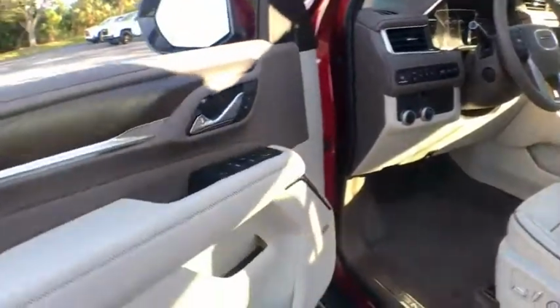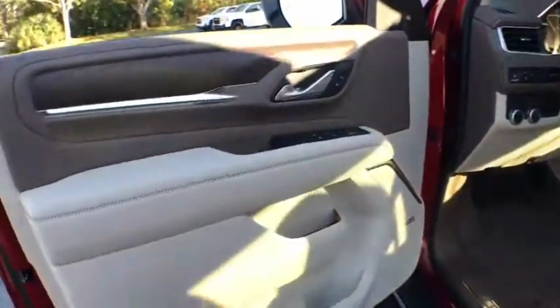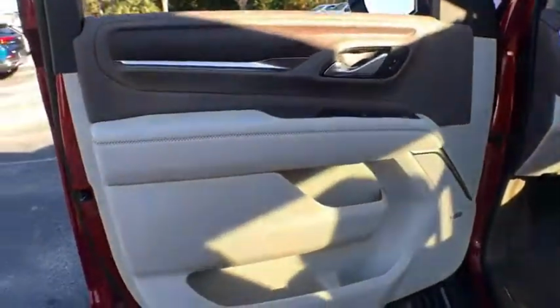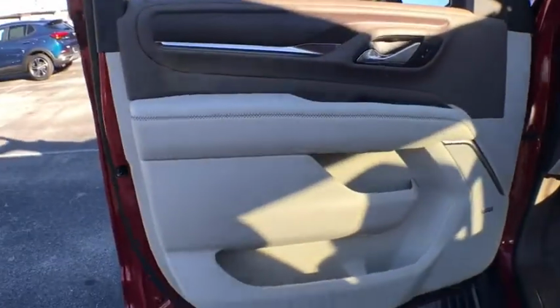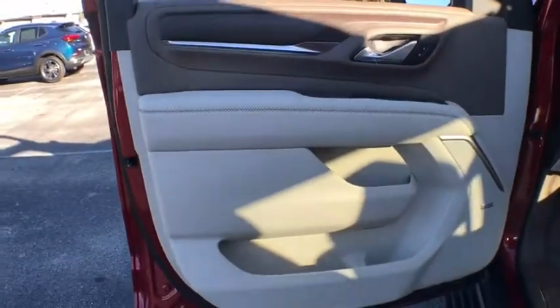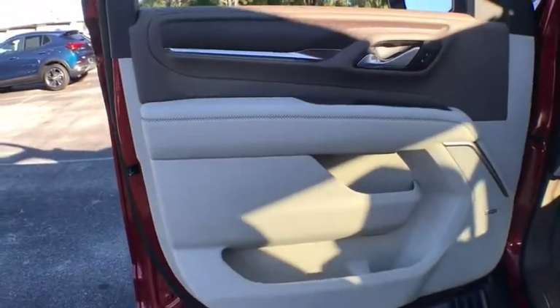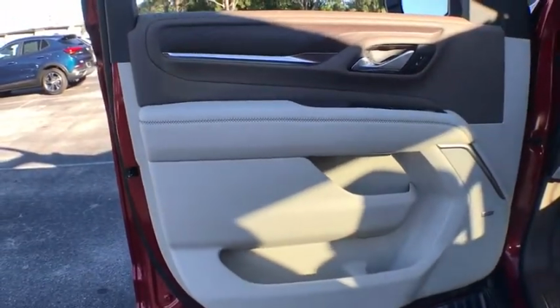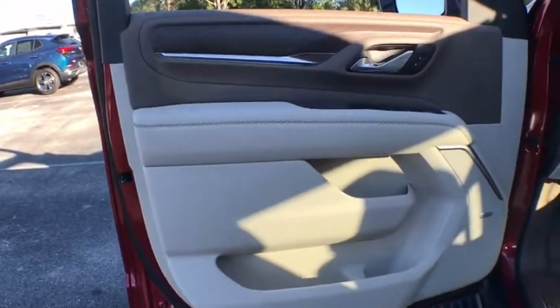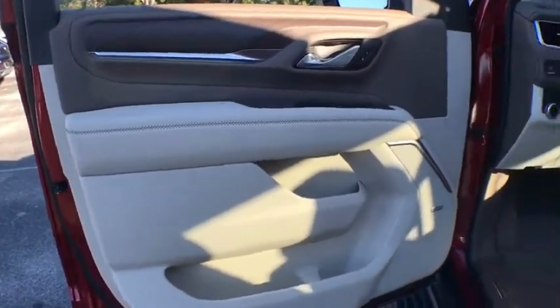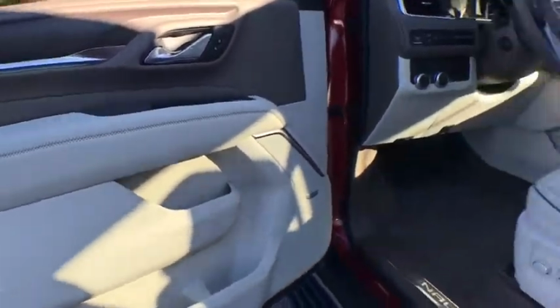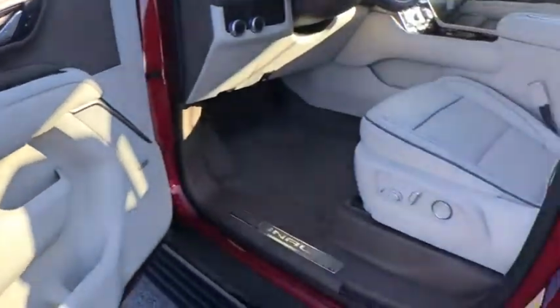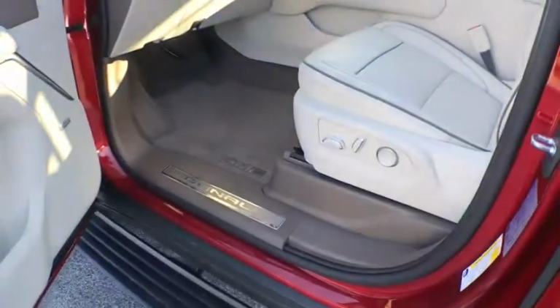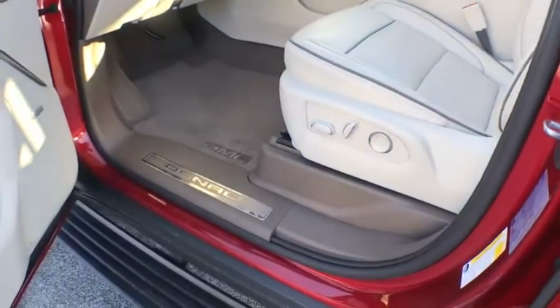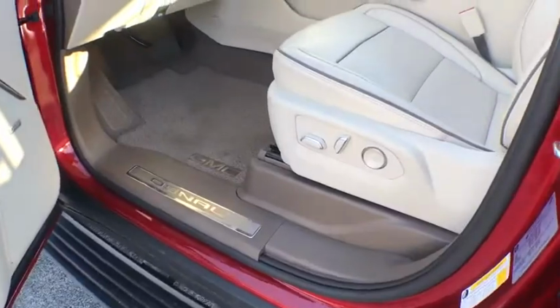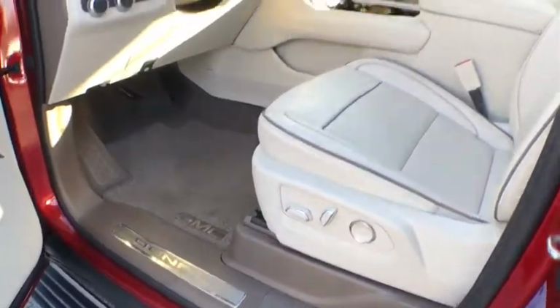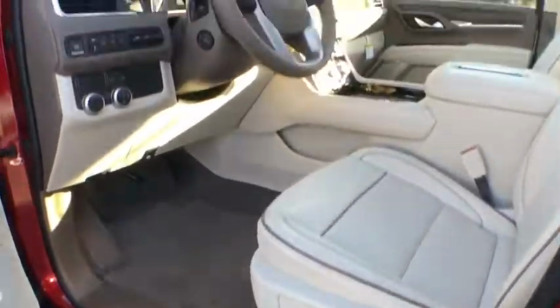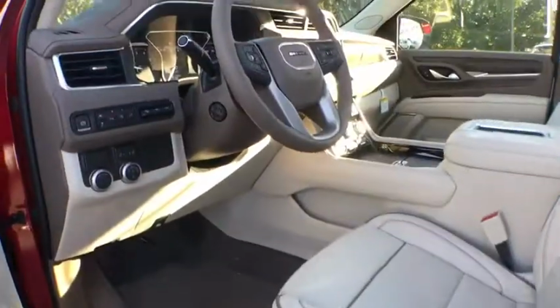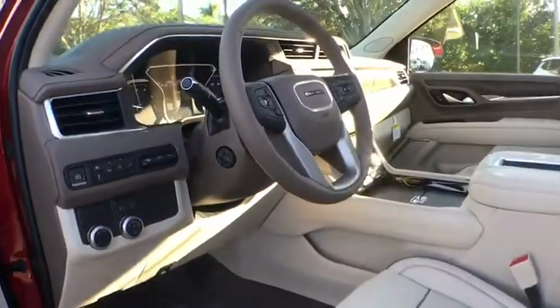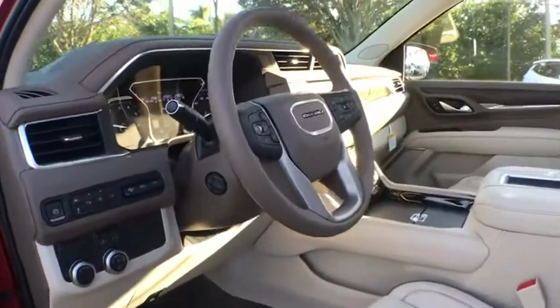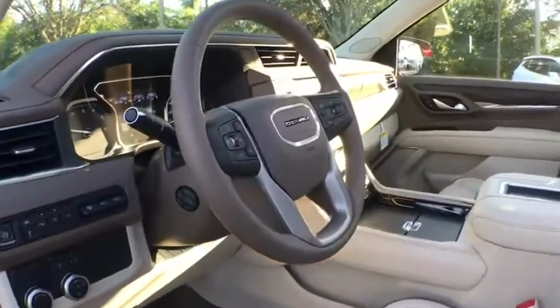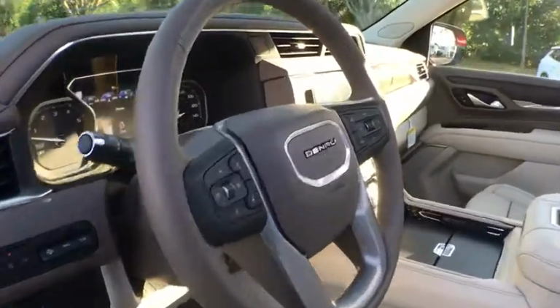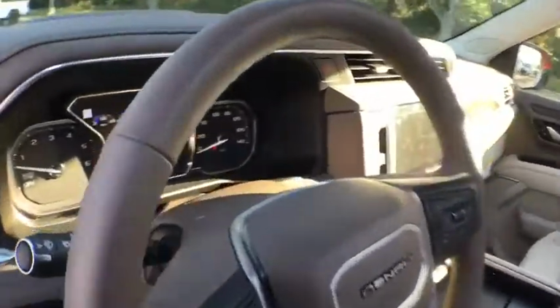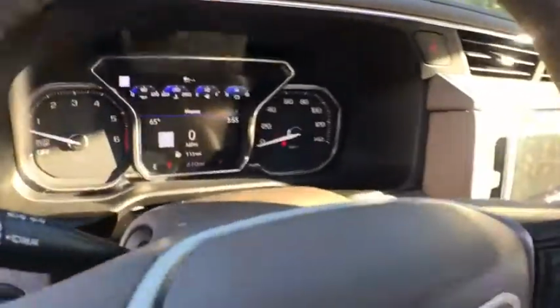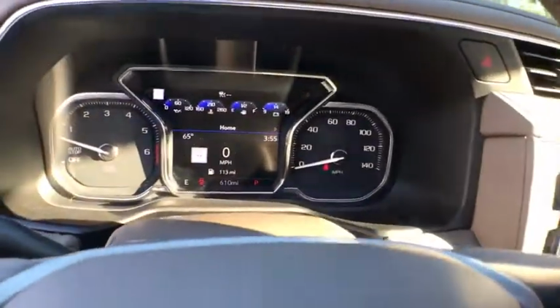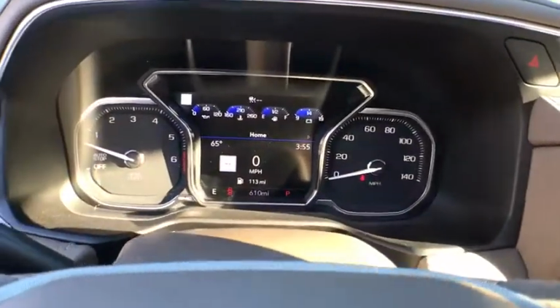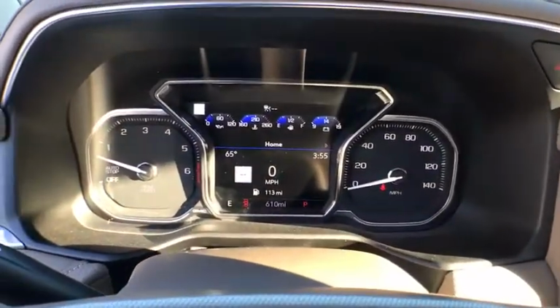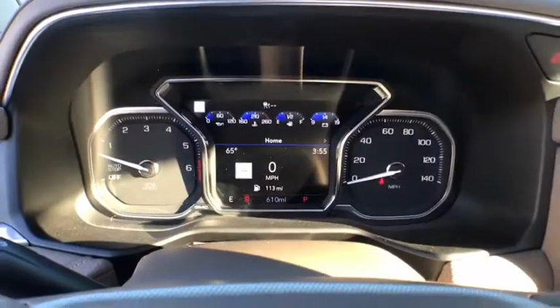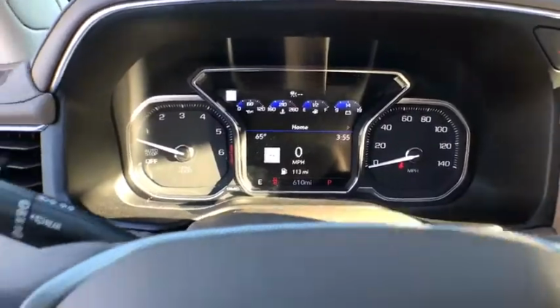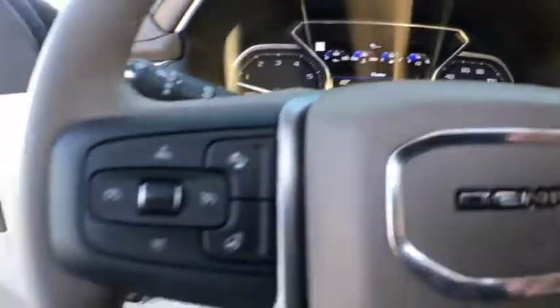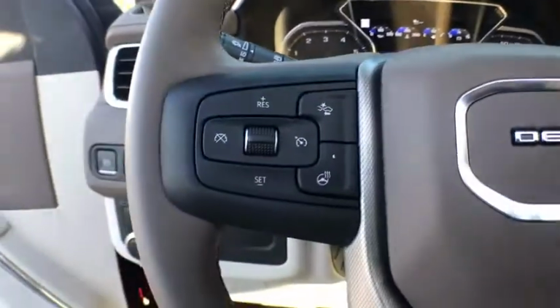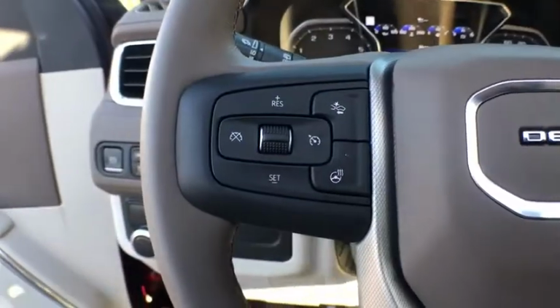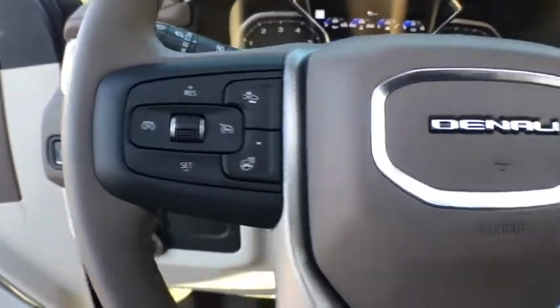Four-wheel disc brakes, auto dimming rear view mirror, universal garage door opener, electronic stability control, fog lights, rear window defroster, power windows, compass, security system, trip computer.